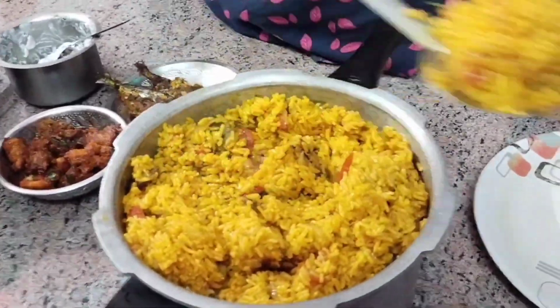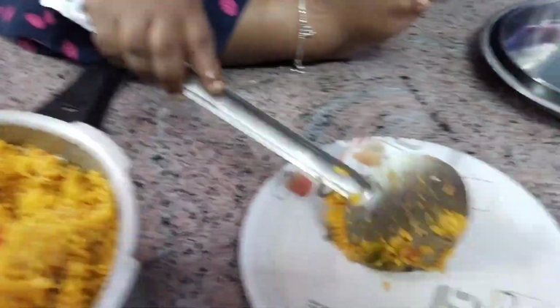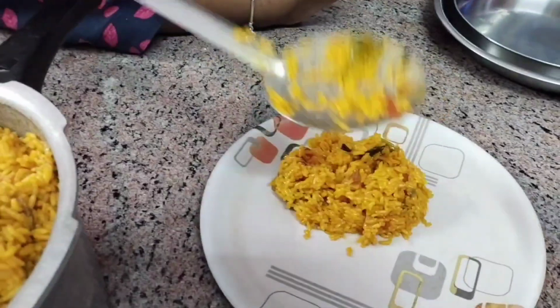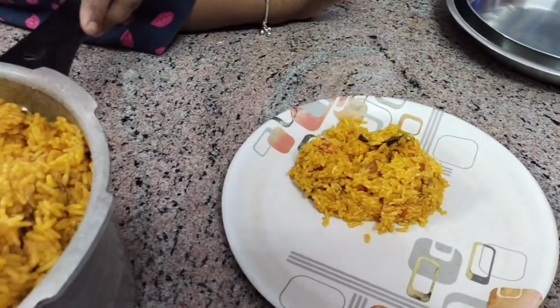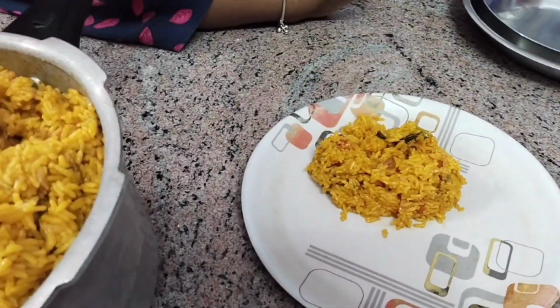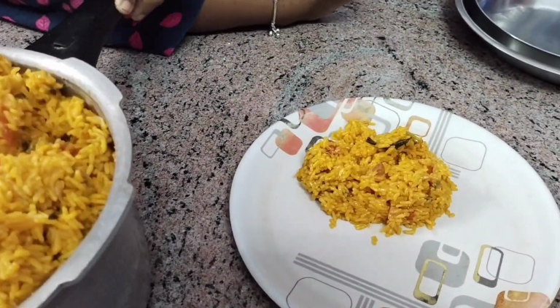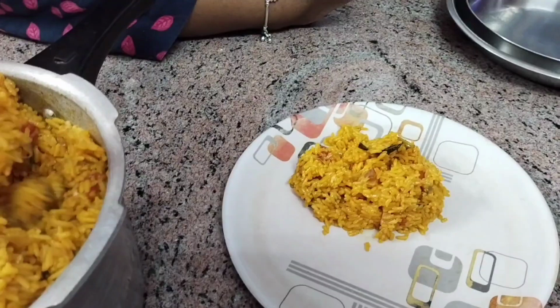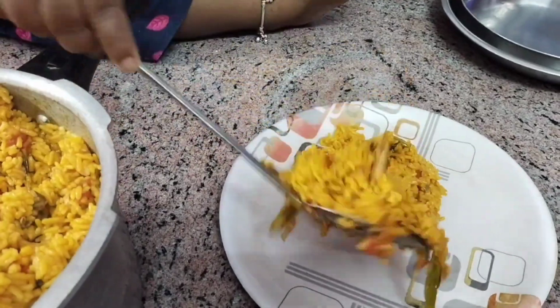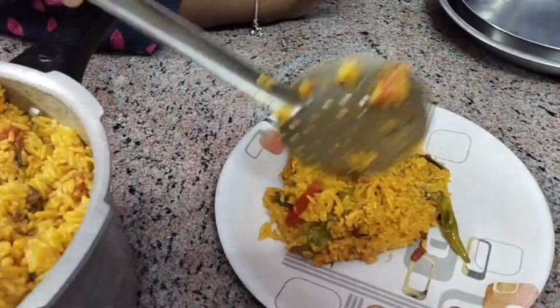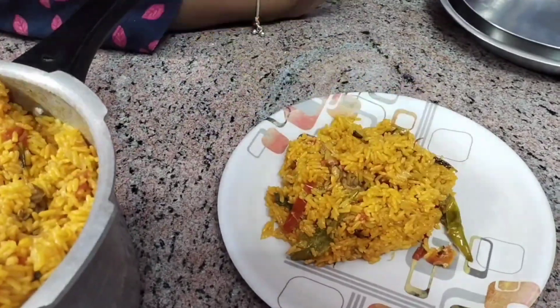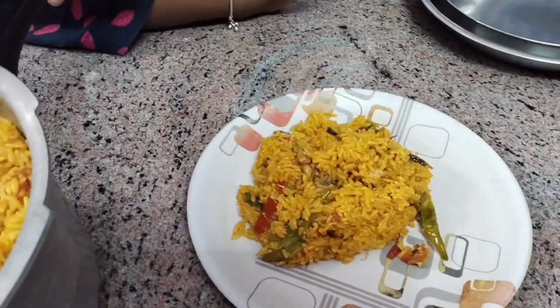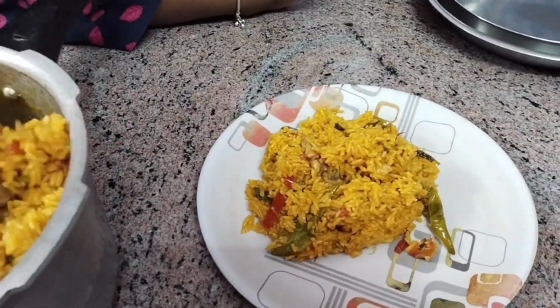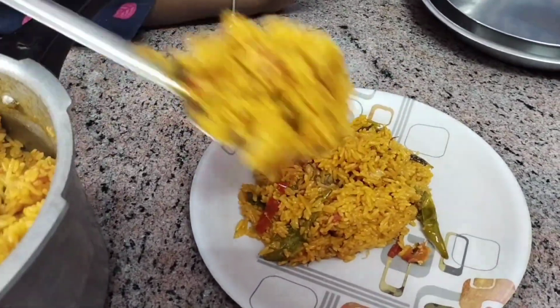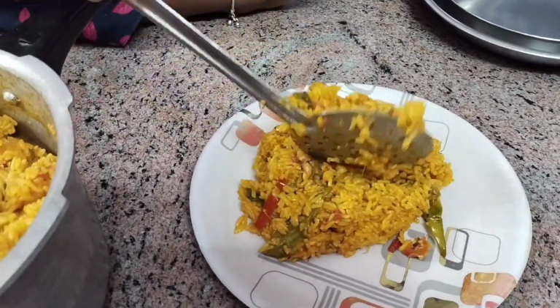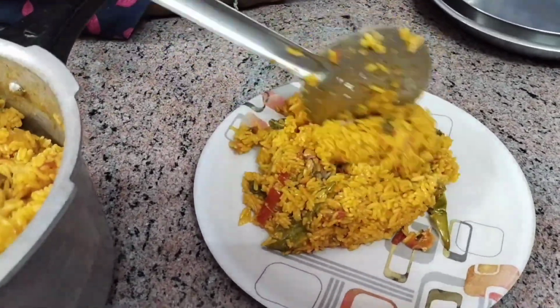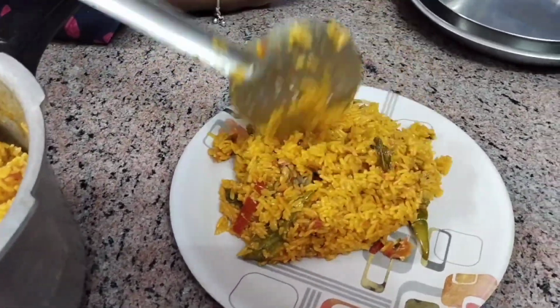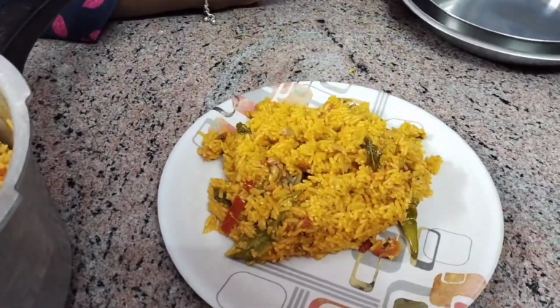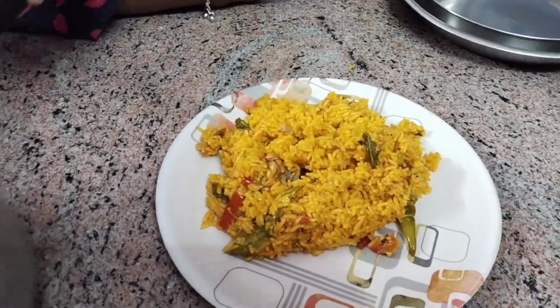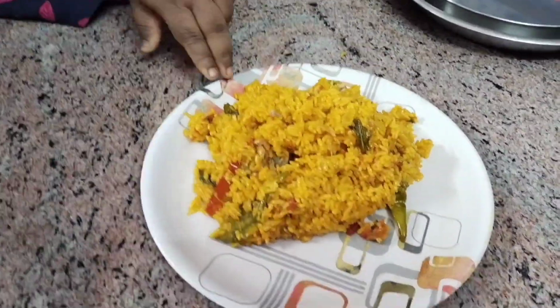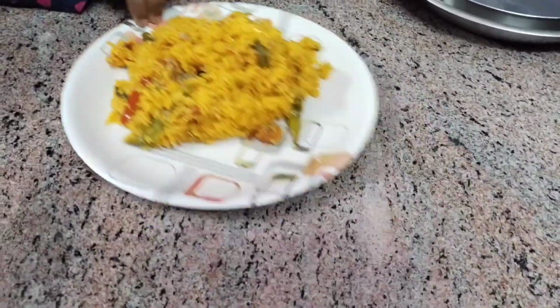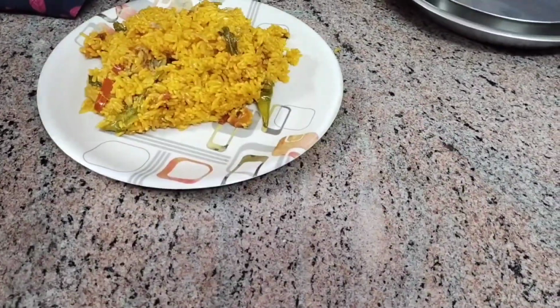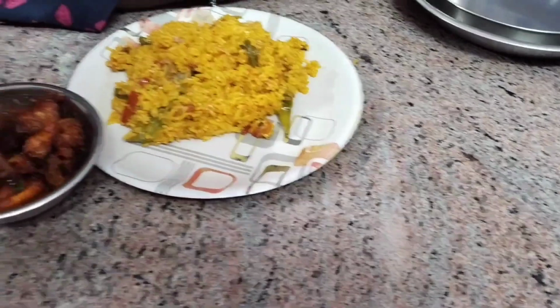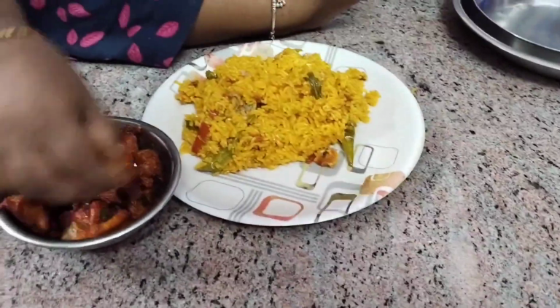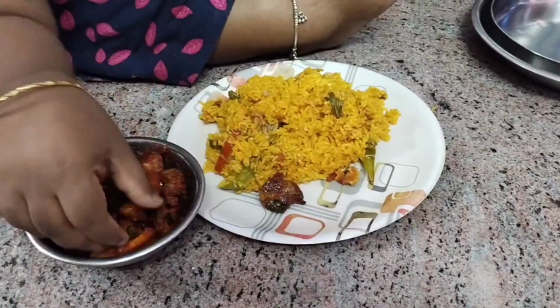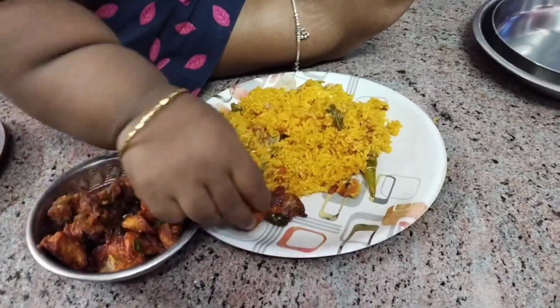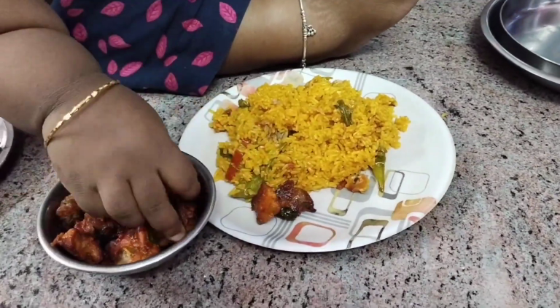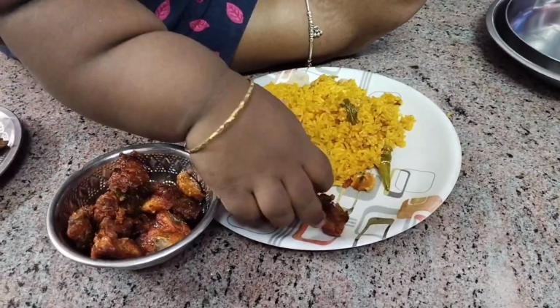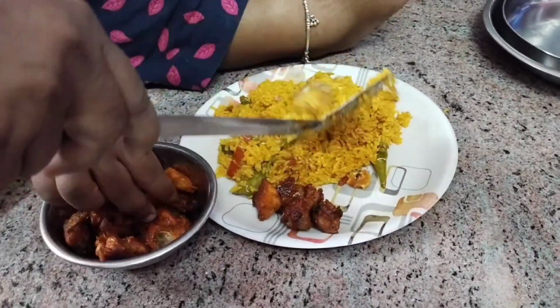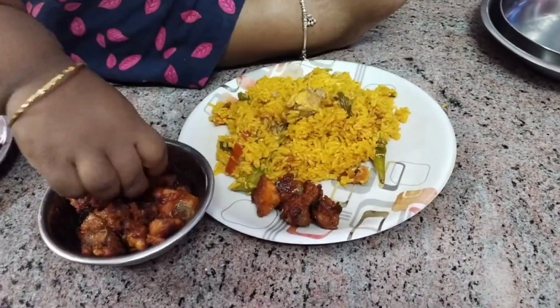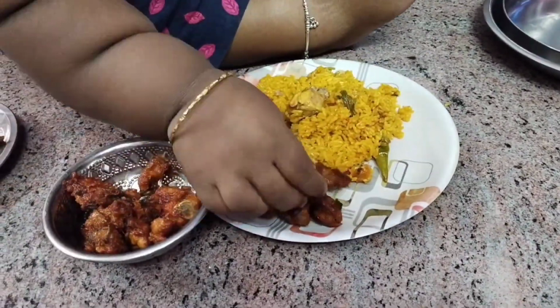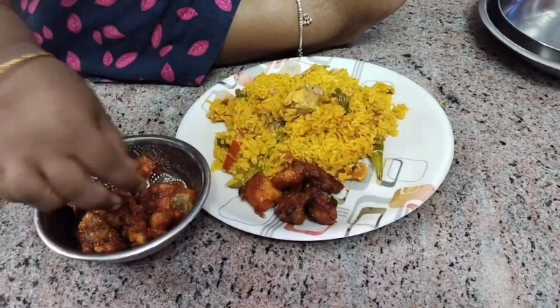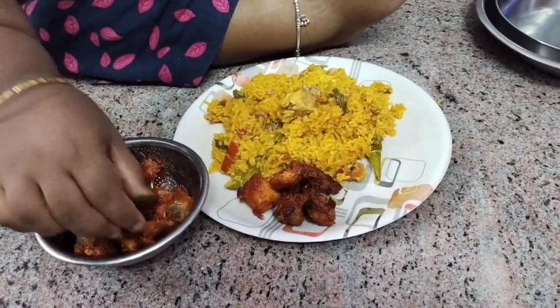Onion, chicken 65, fish. Ok friends, this is my vlog.